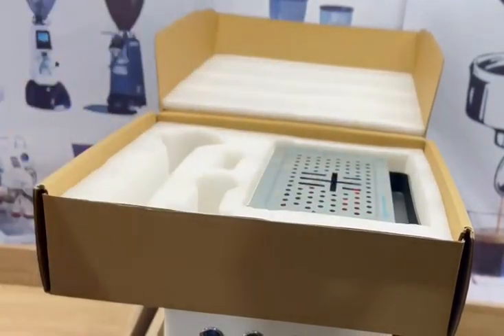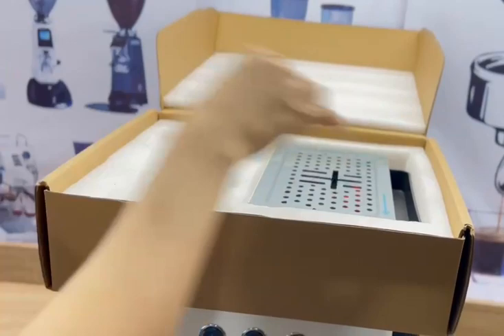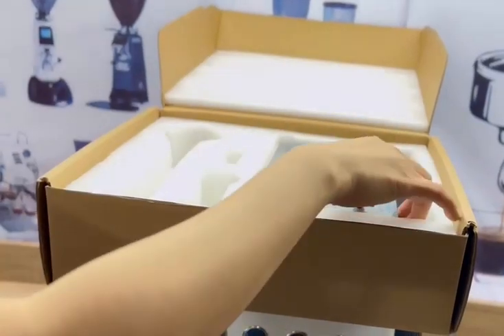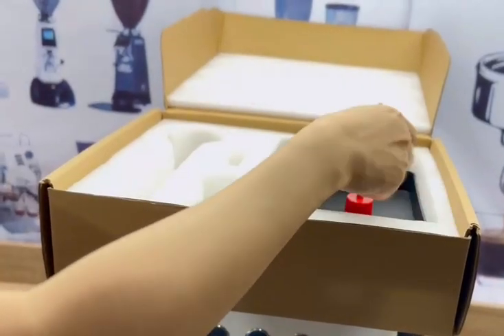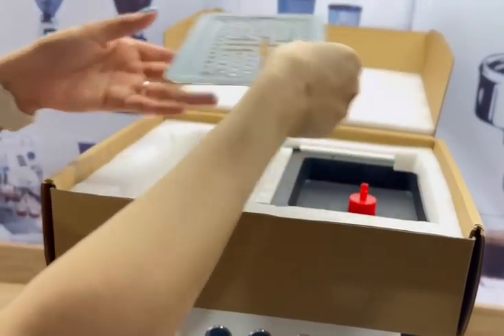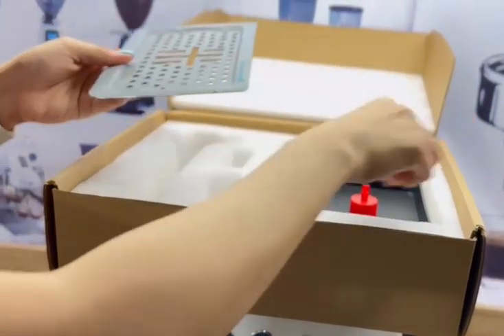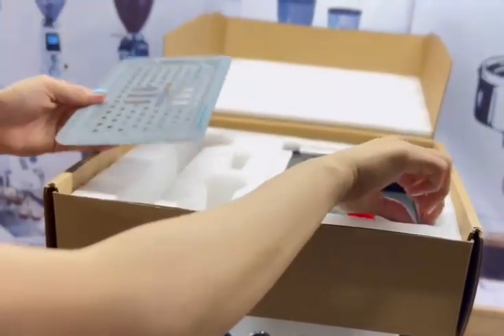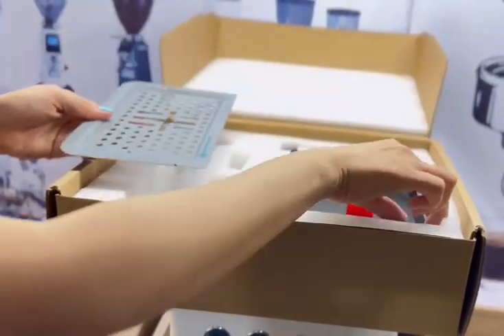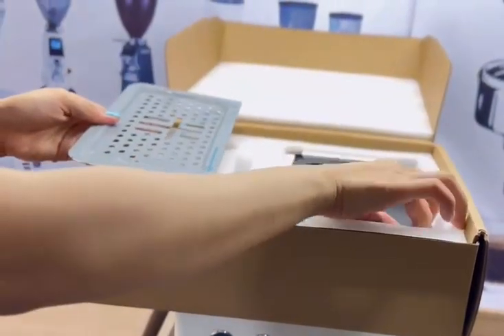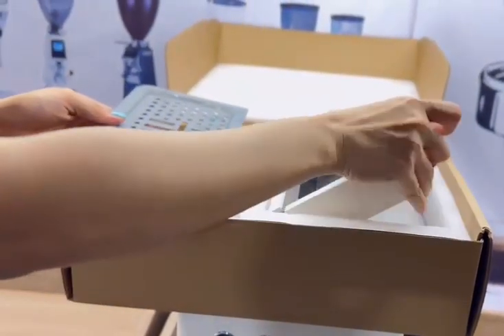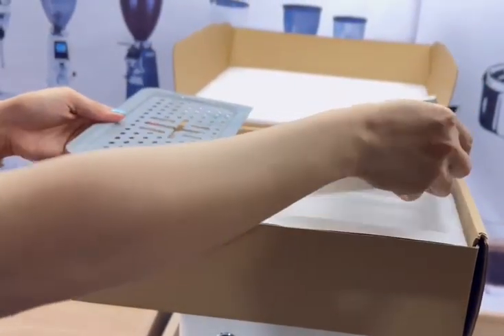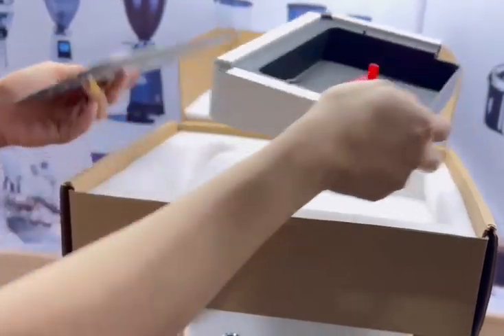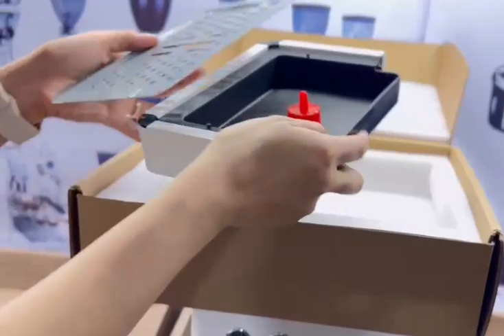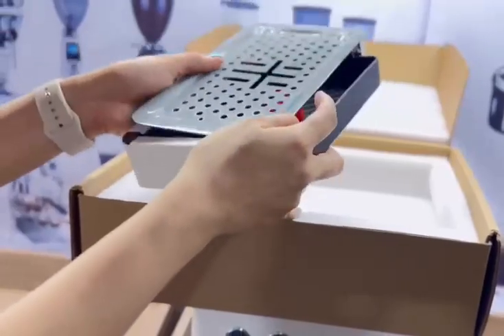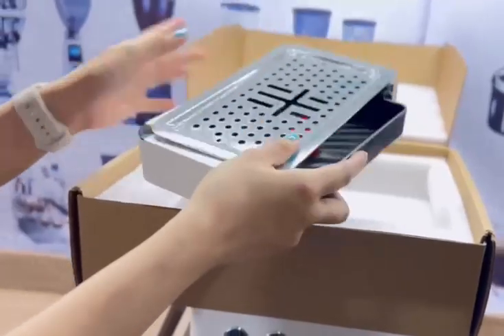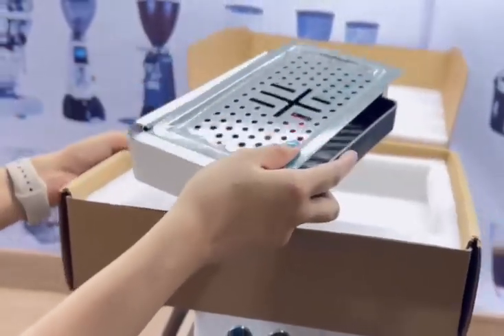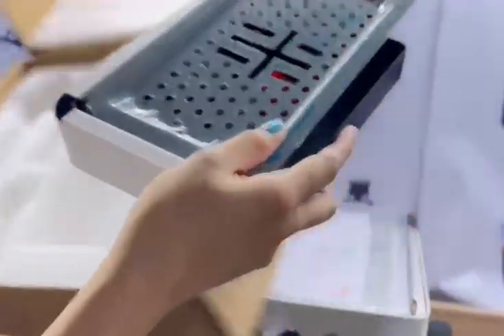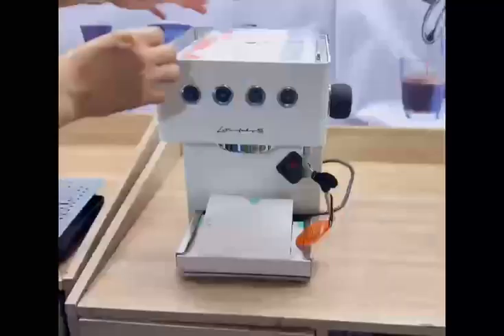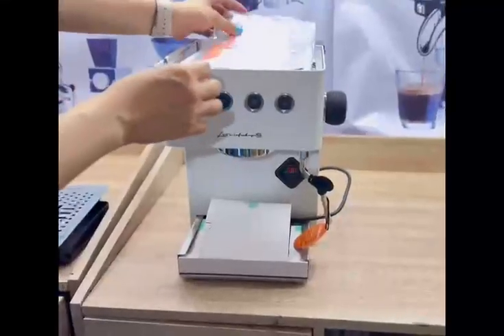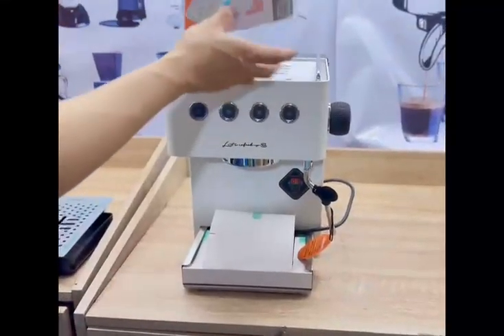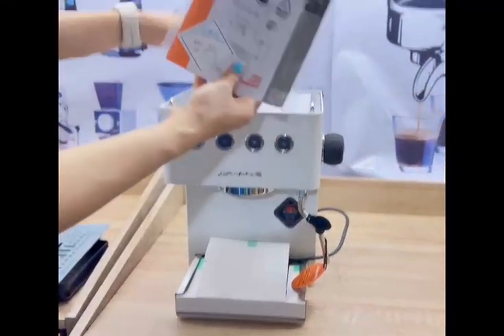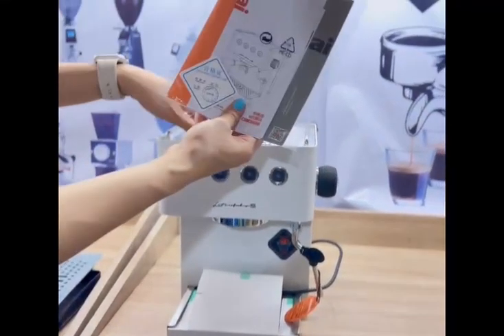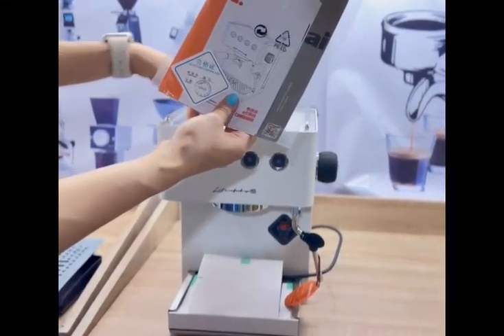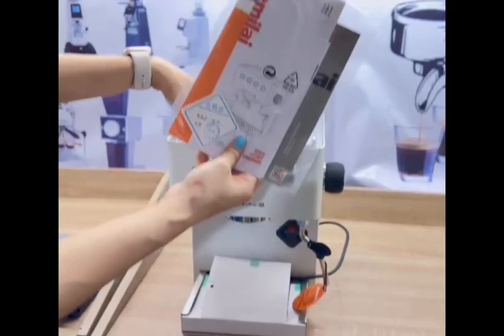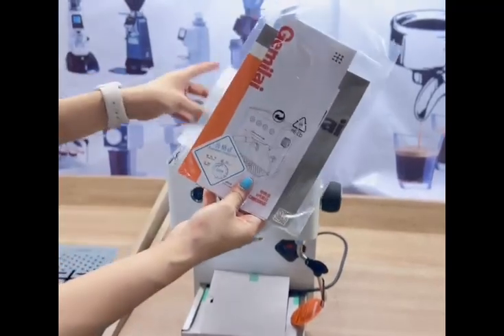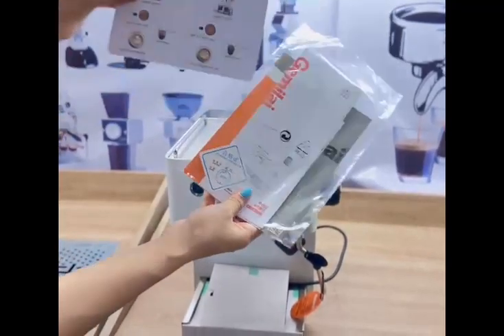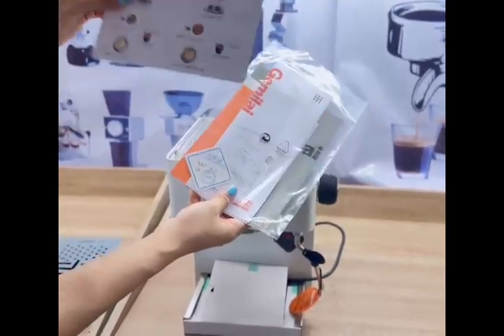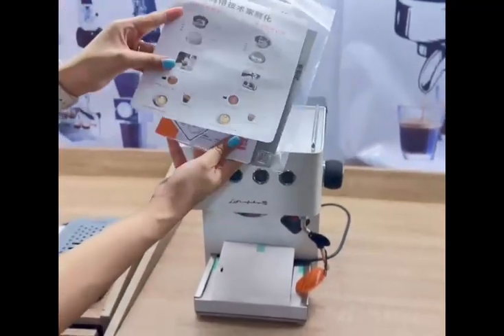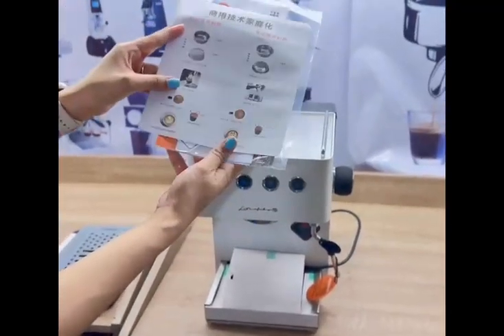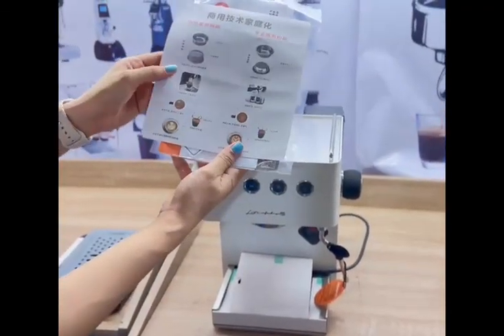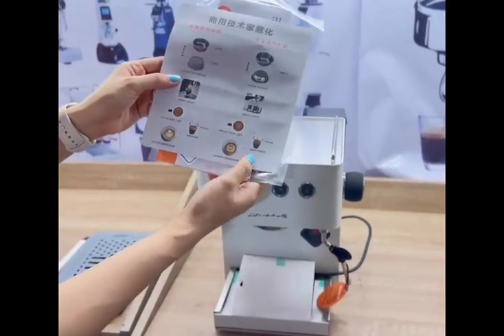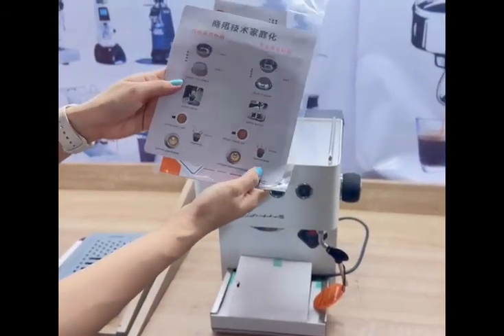We have dripping trays that we'll place on the machine later on — those are also included. And a manual for your guide, and some pictures for your reference.